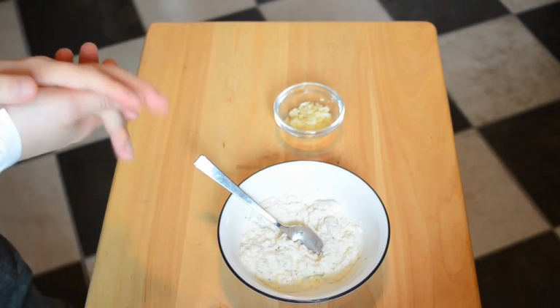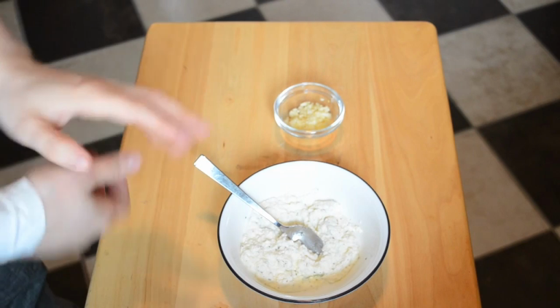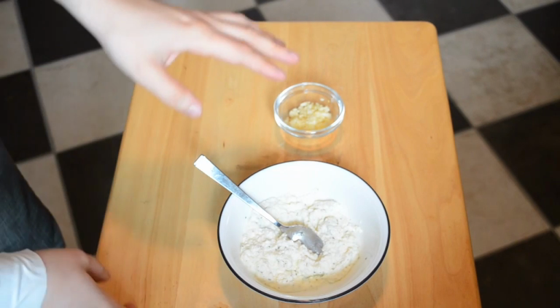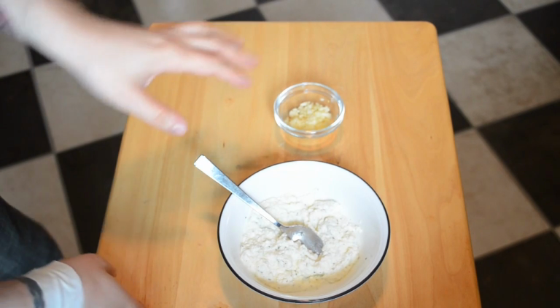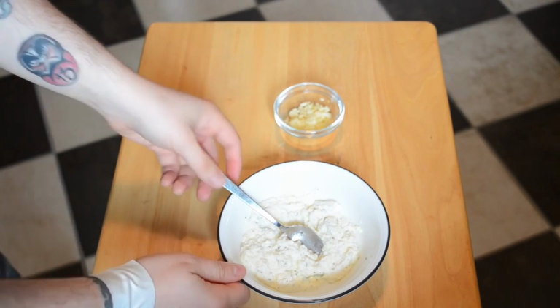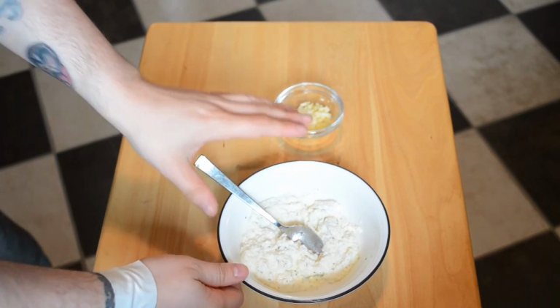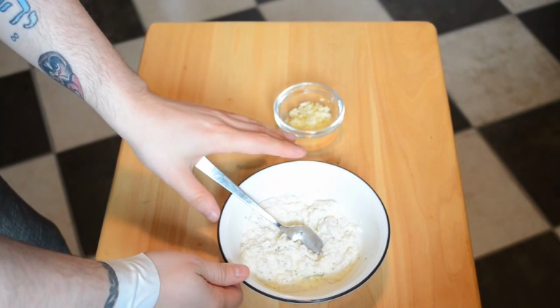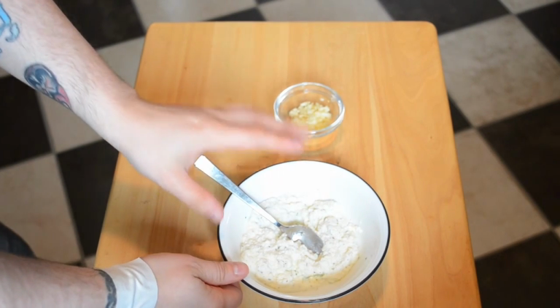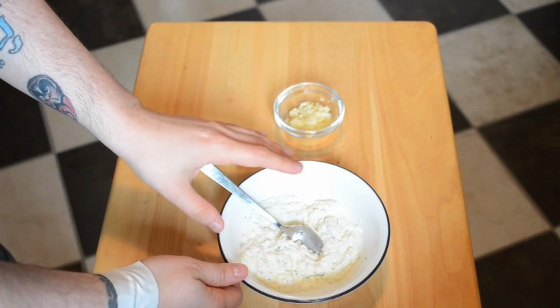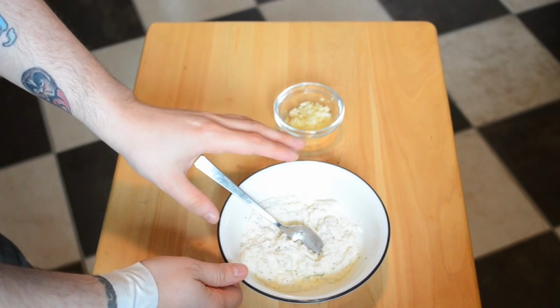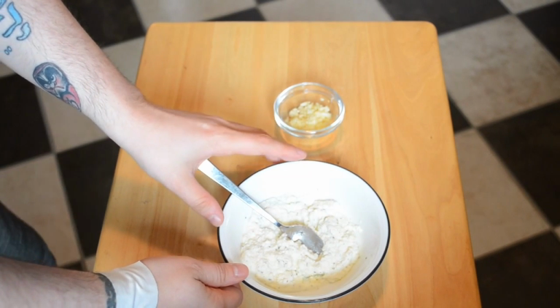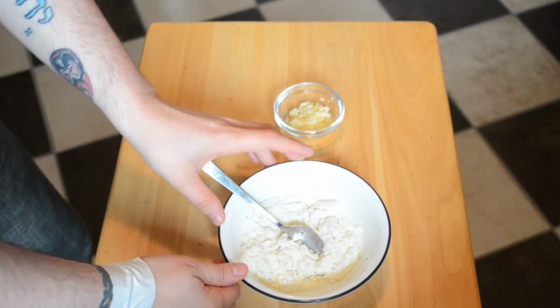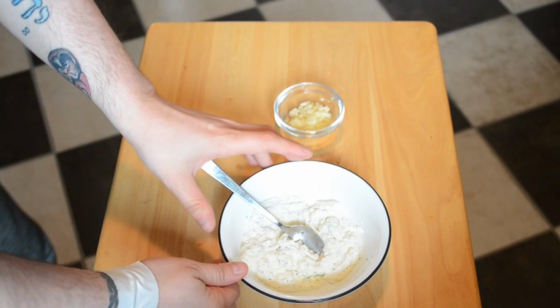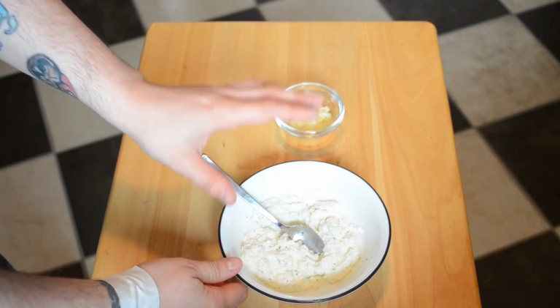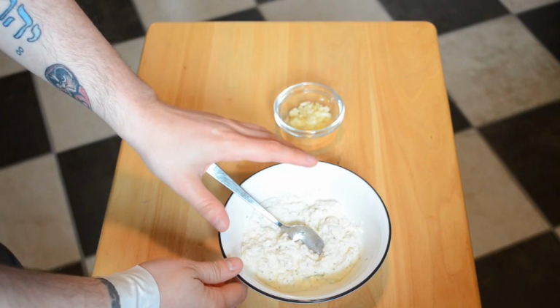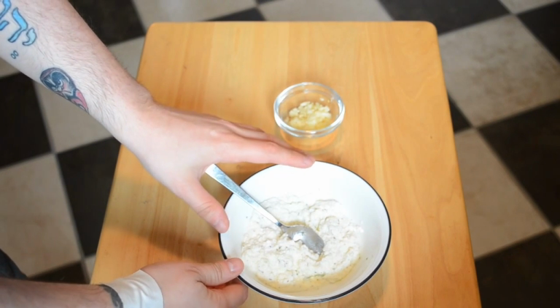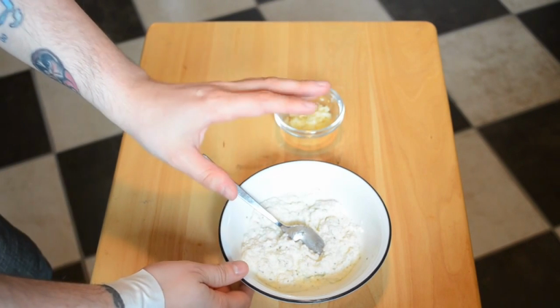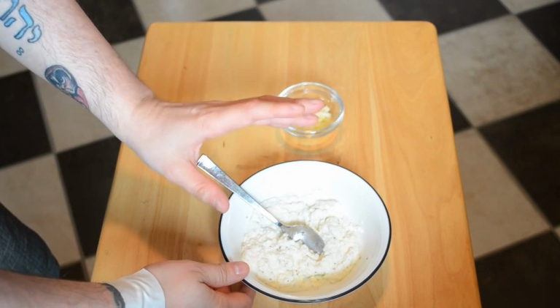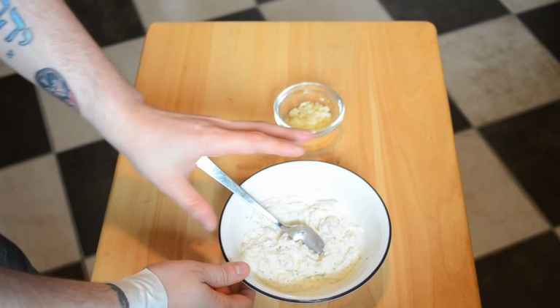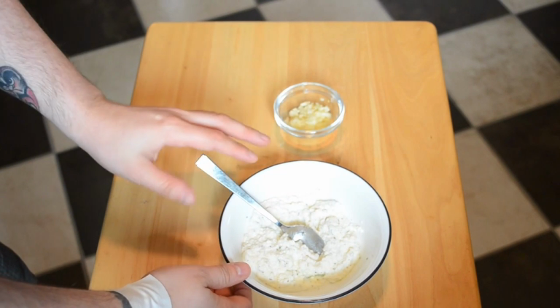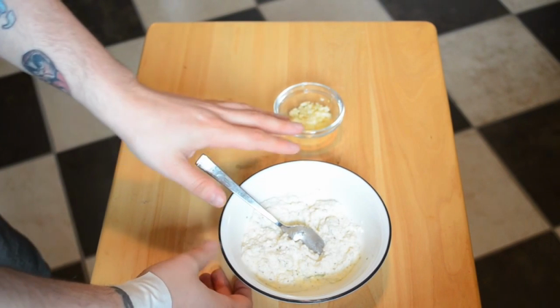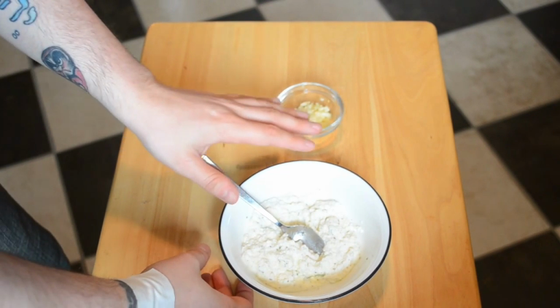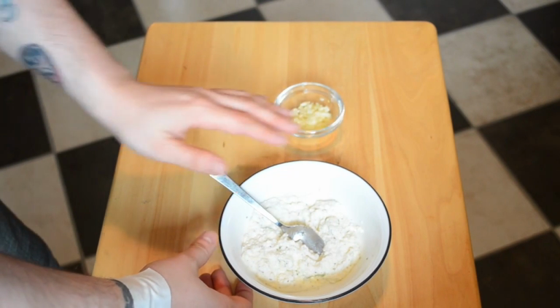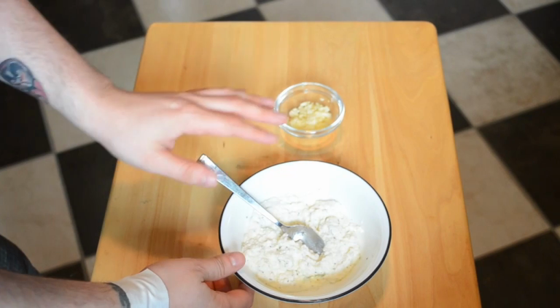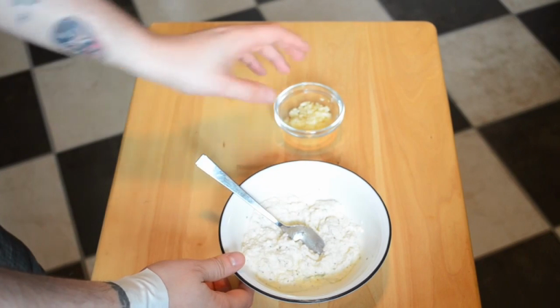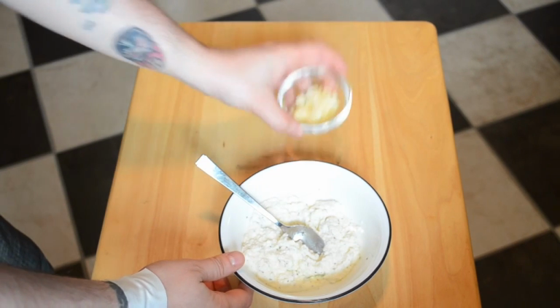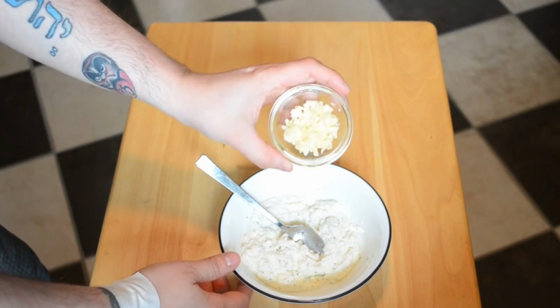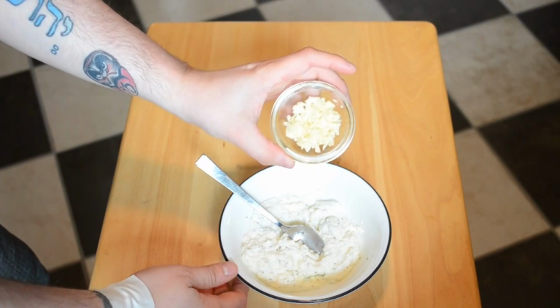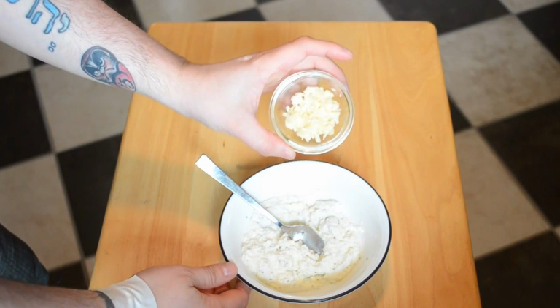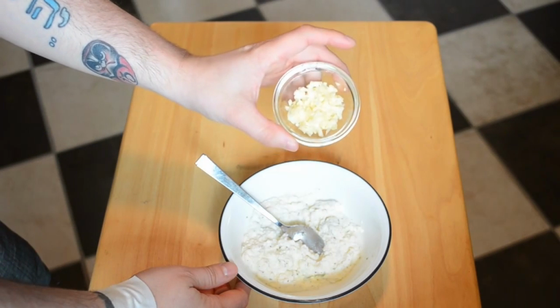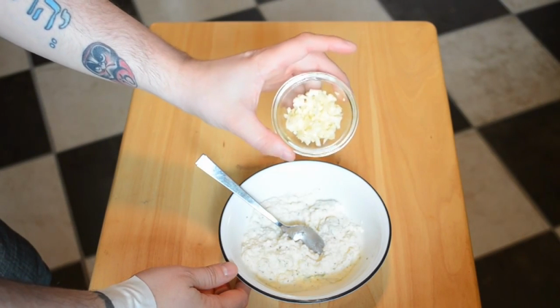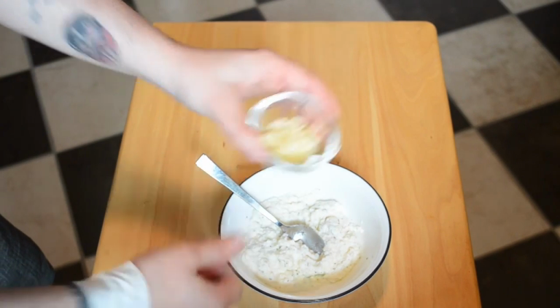We're going to begin with the filling. In this bowl here, I have a half a cup of ricotta cheese that I've added a little bit of salt and pepper to, and some dried herbs, and just a touch of olive oil. To that, we're going to add about four minced cloves of garlic.